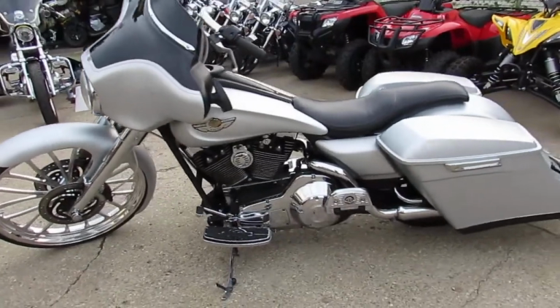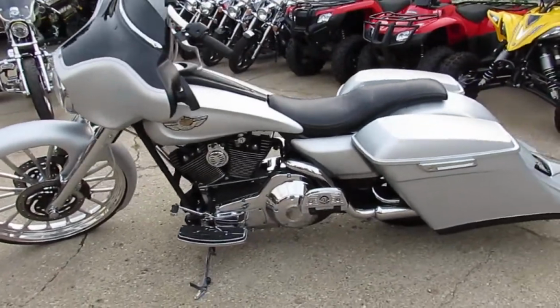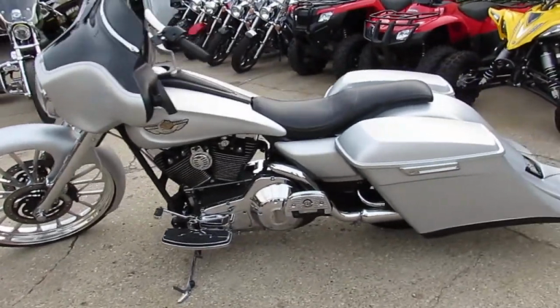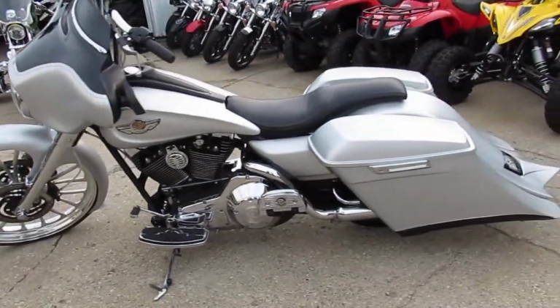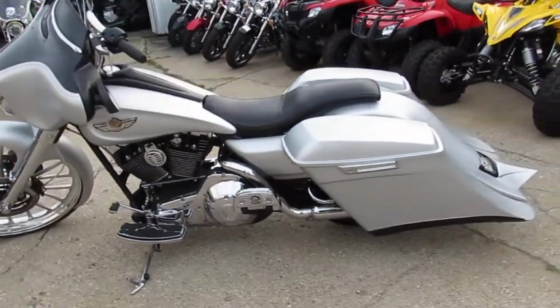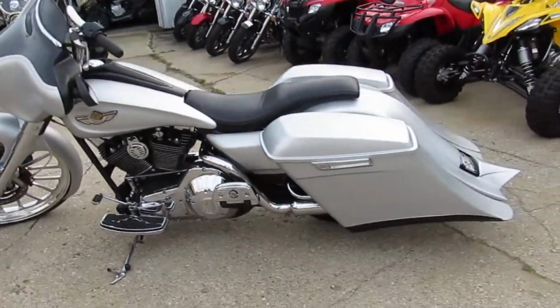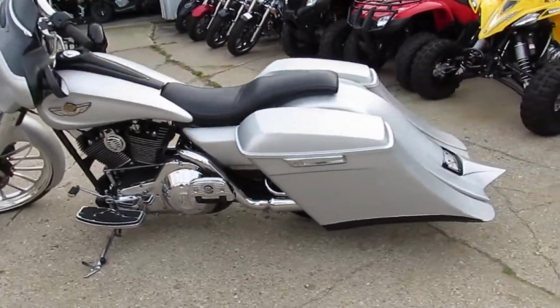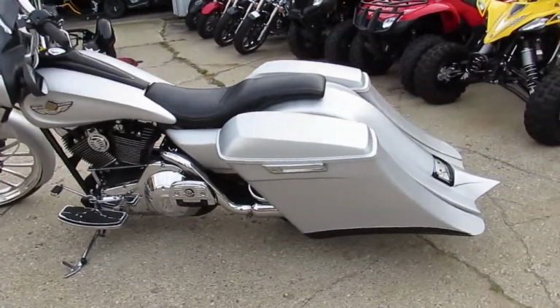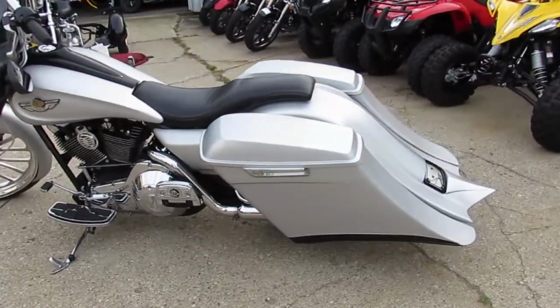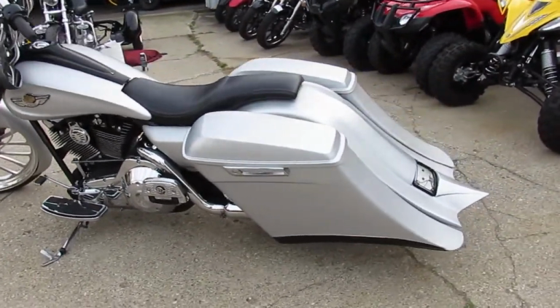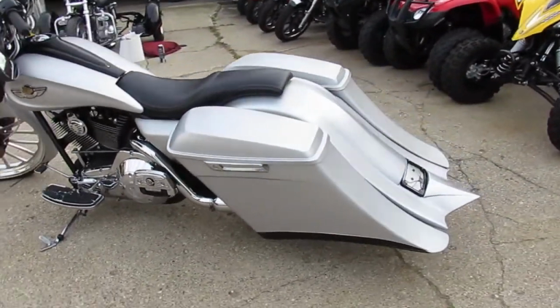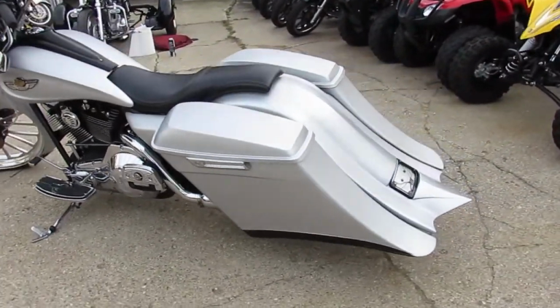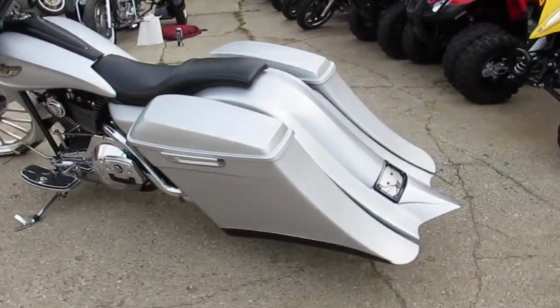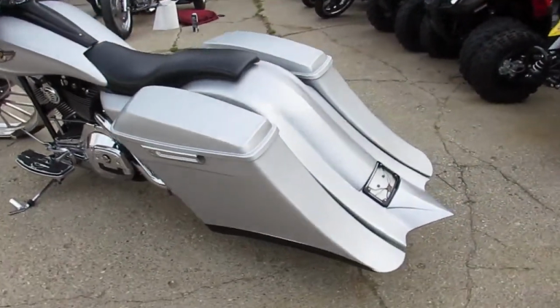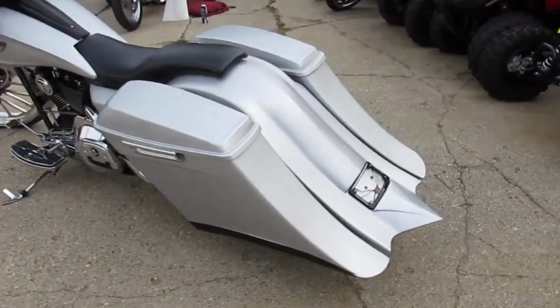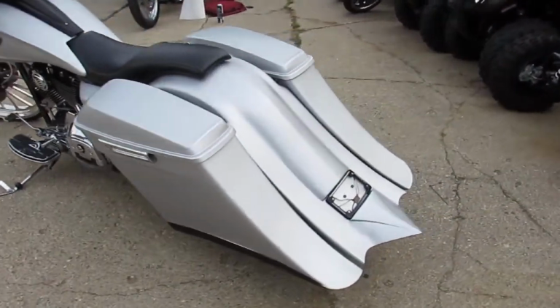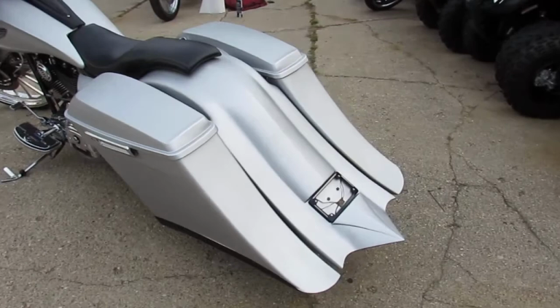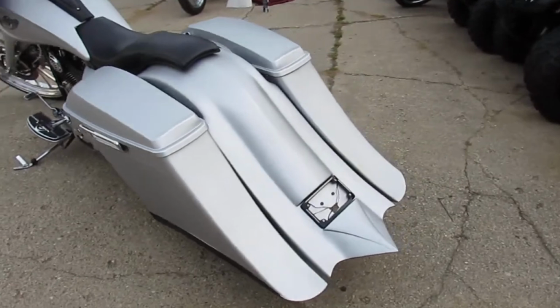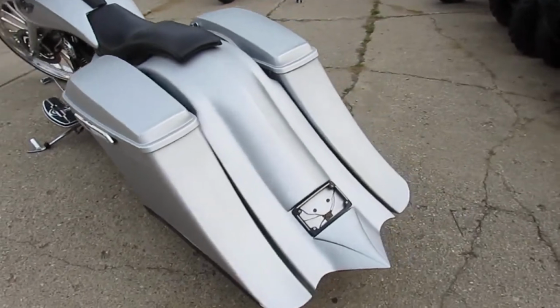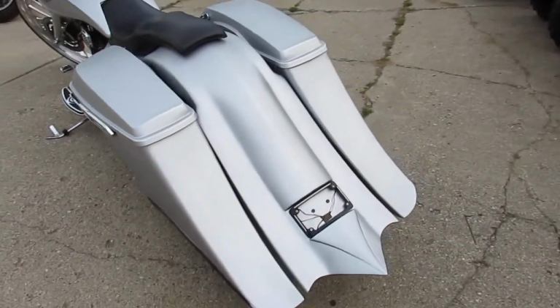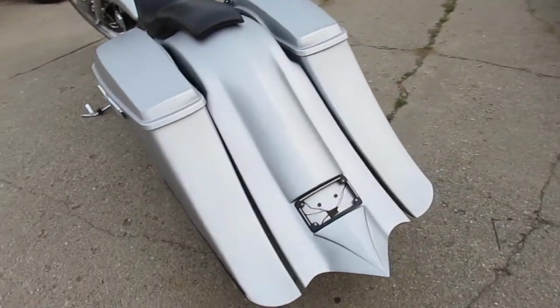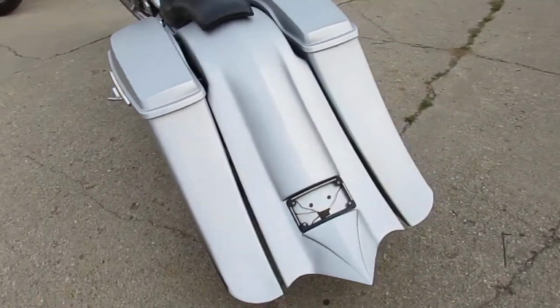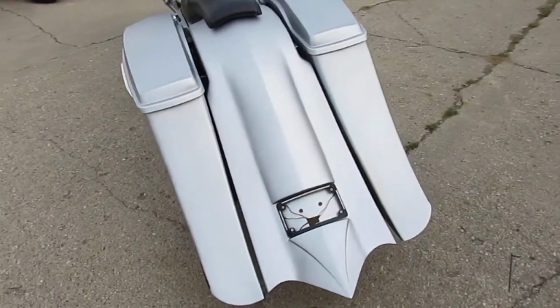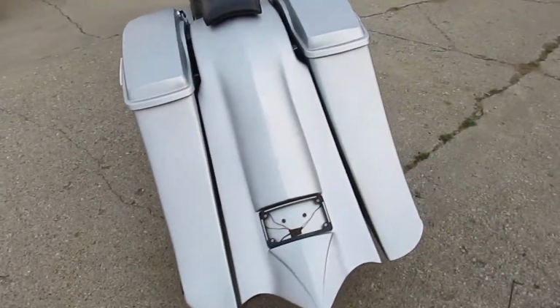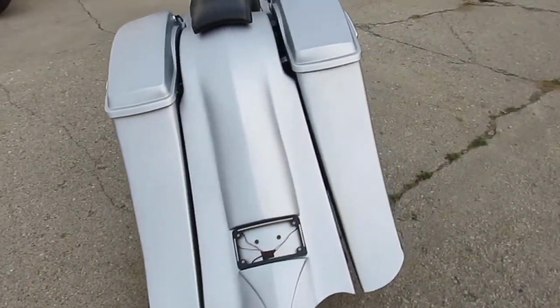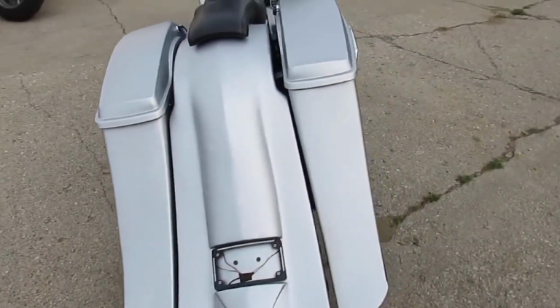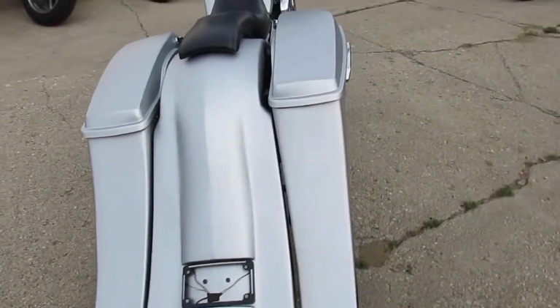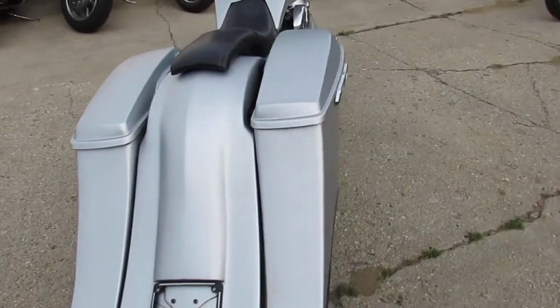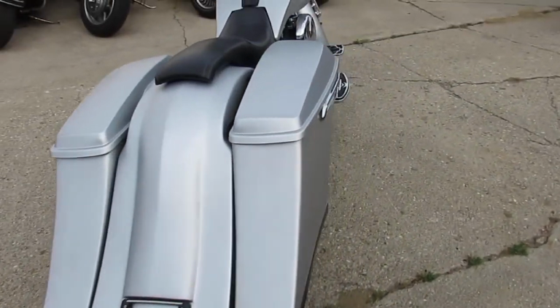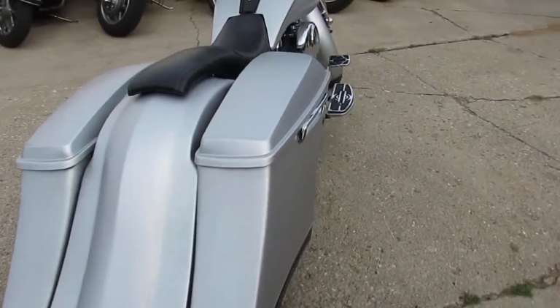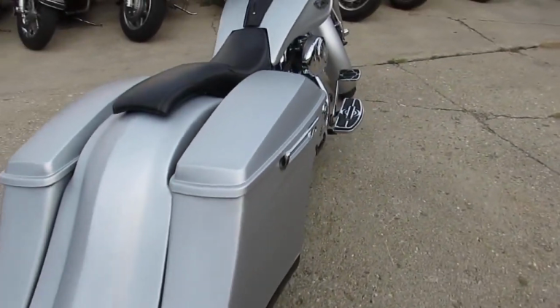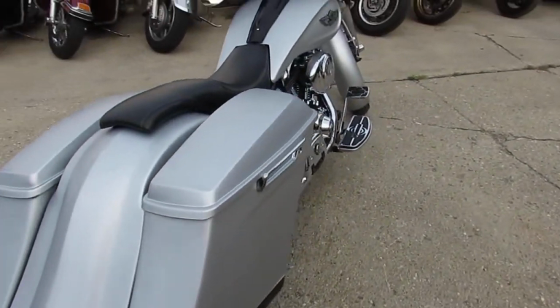There's over twenty-five thousand dollars invested in it. This one's a steal — 2003 100th Anniversary Edition — fourteen thousand nine hundred dollars.